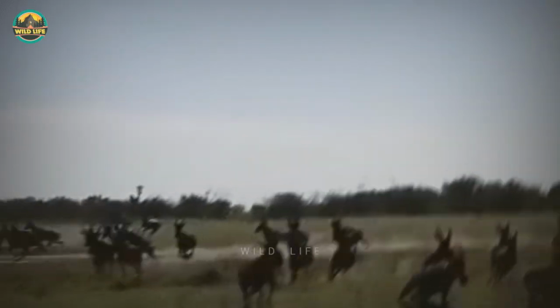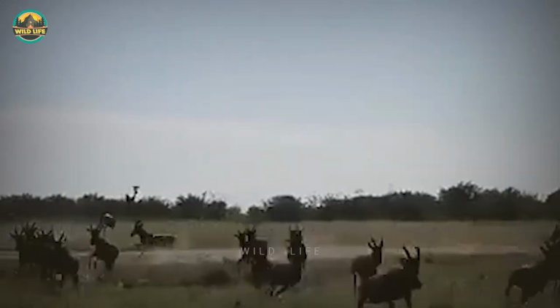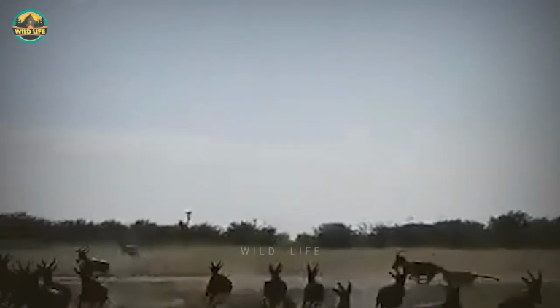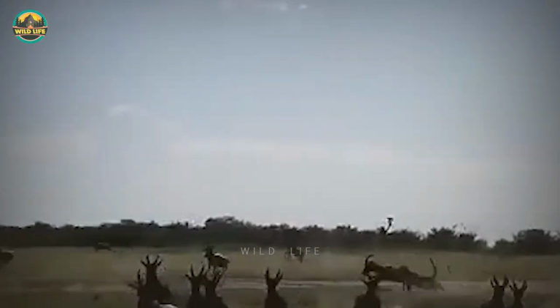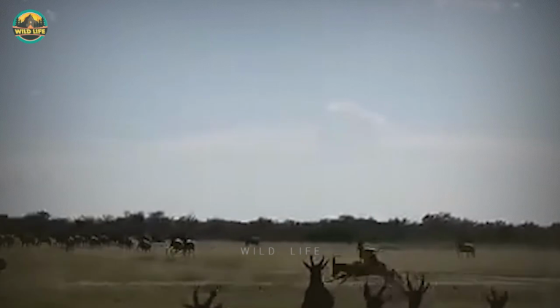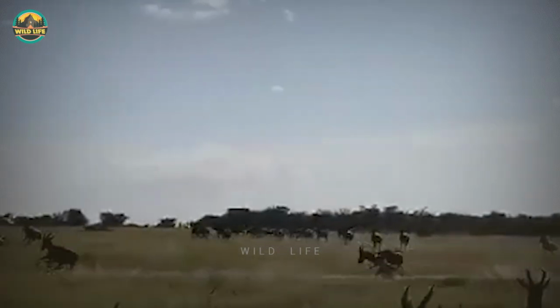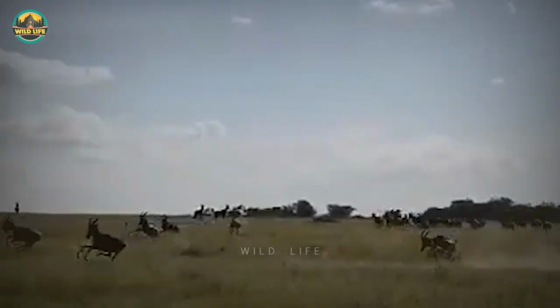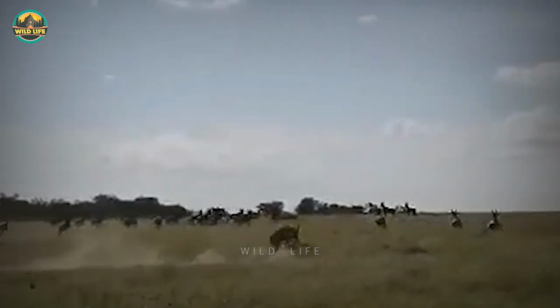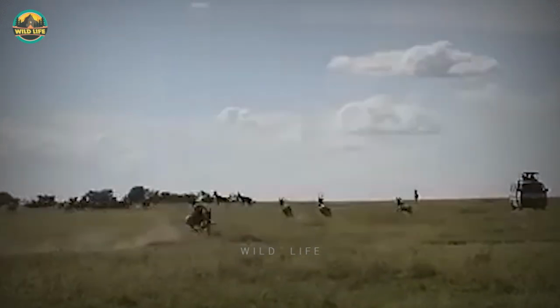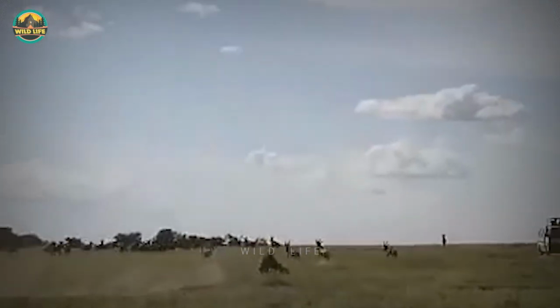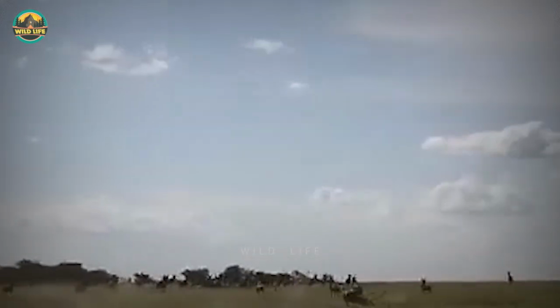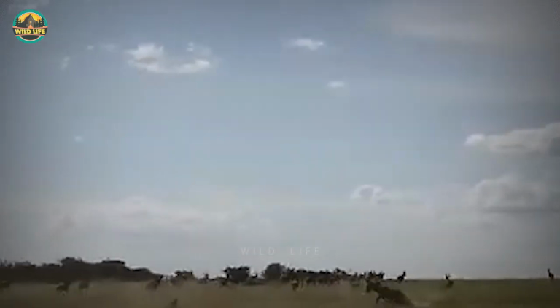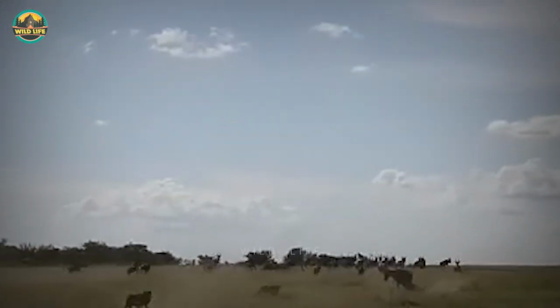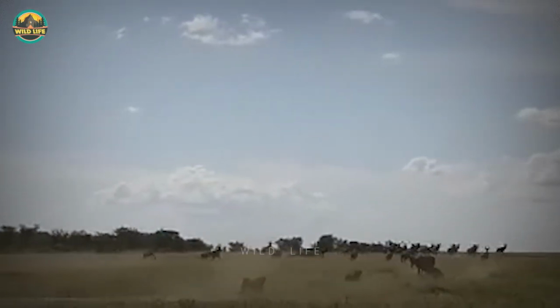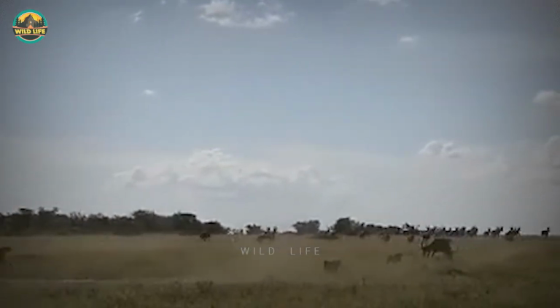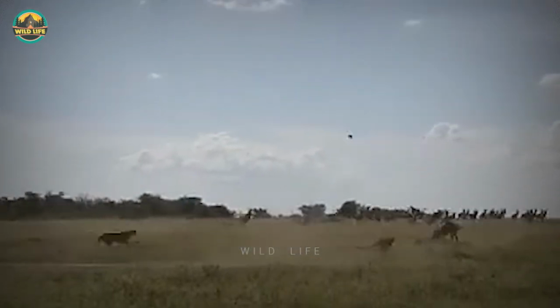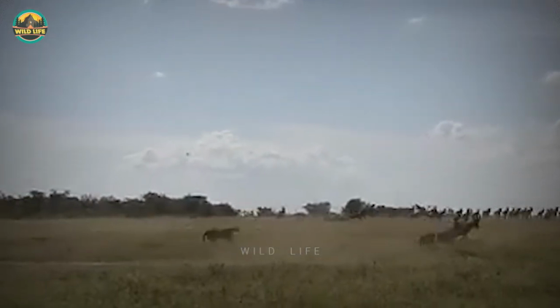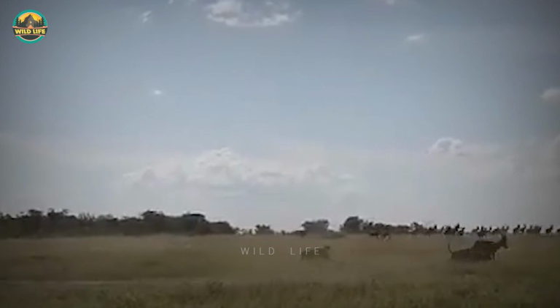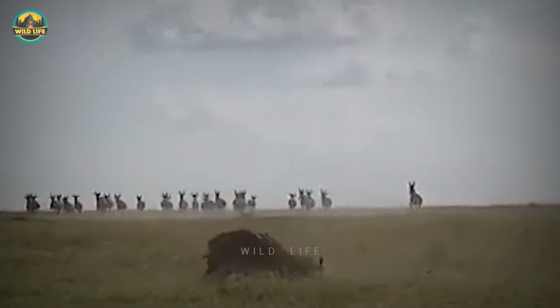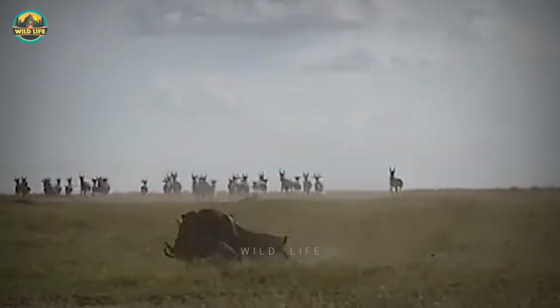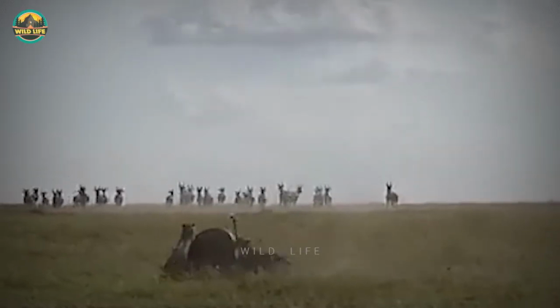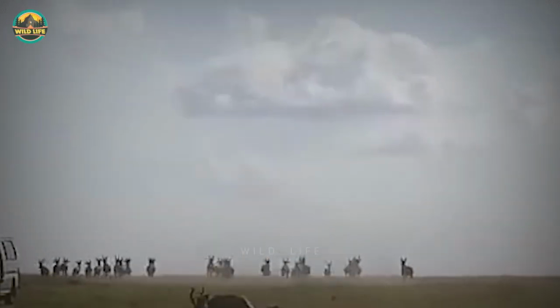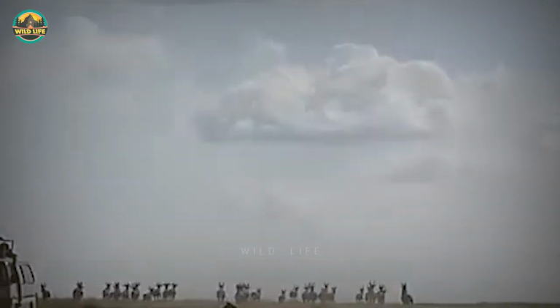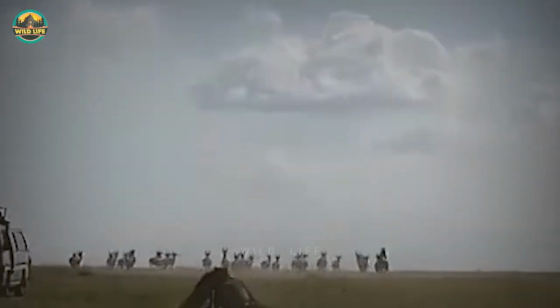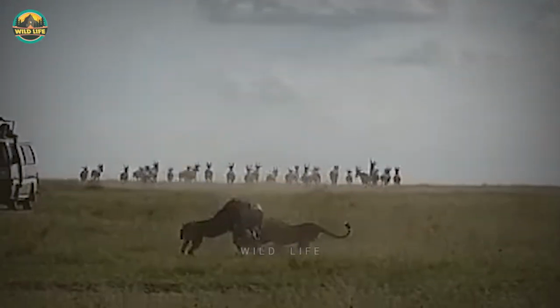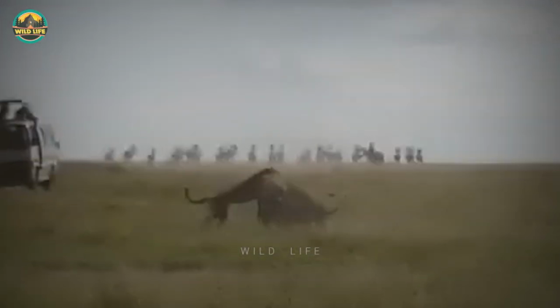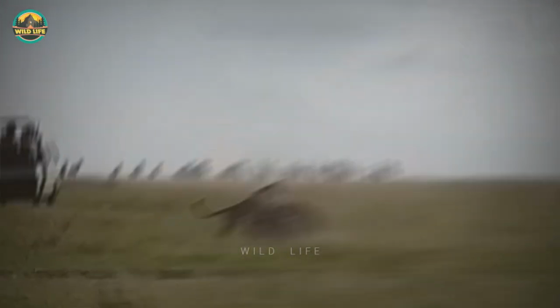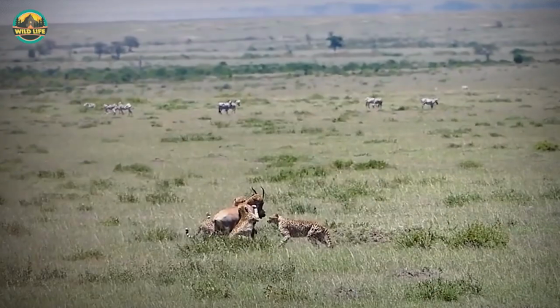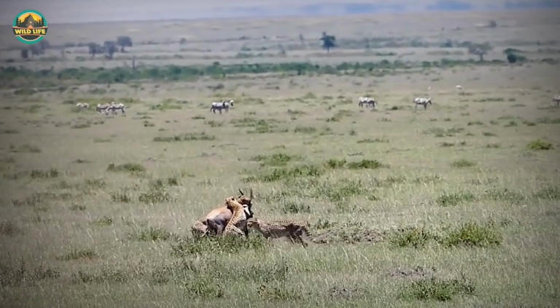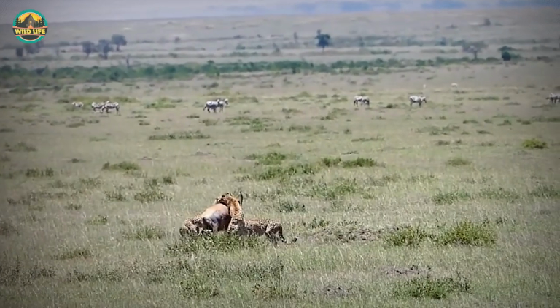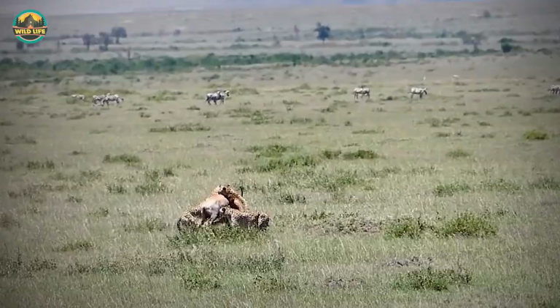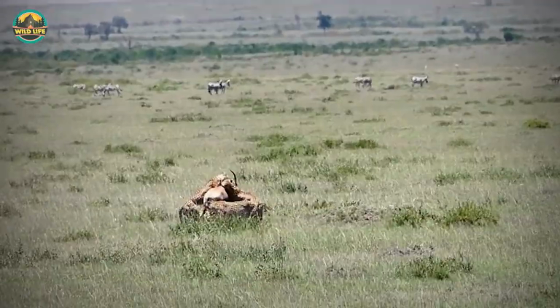A few cheetahs are seen charging into a herd of topis, and as the herd disperses with topis running left, right, and center, one of the animals isn't so lucky as the cheetahs take it down and kill it. This sighting happened in the Masai Mara.